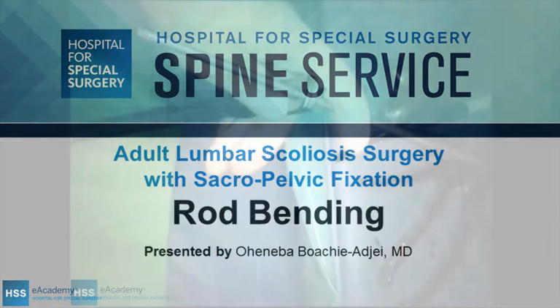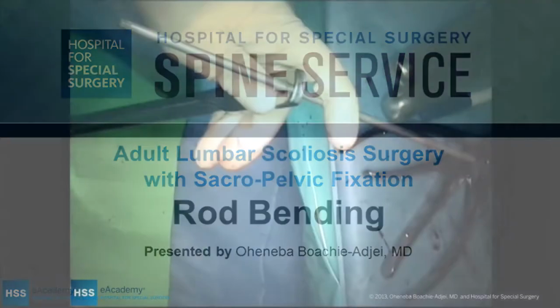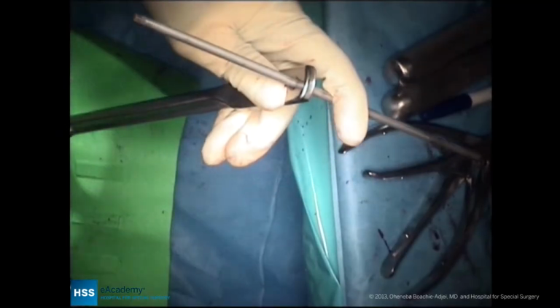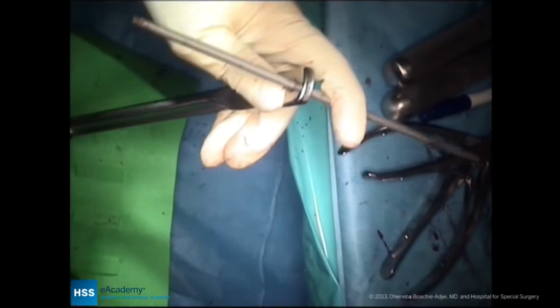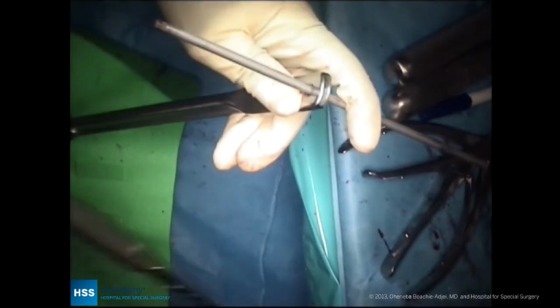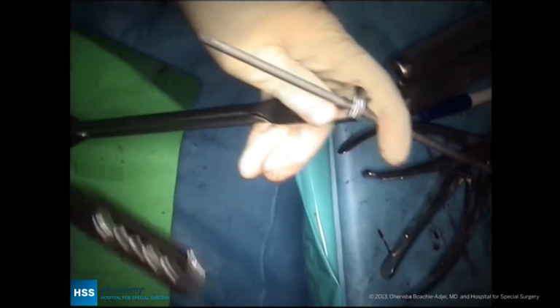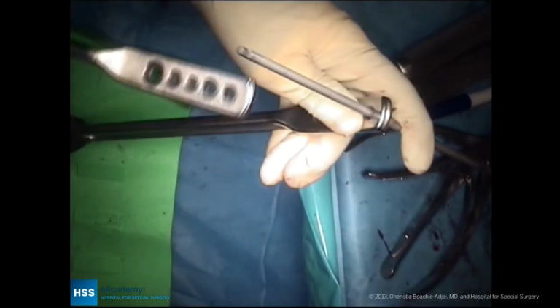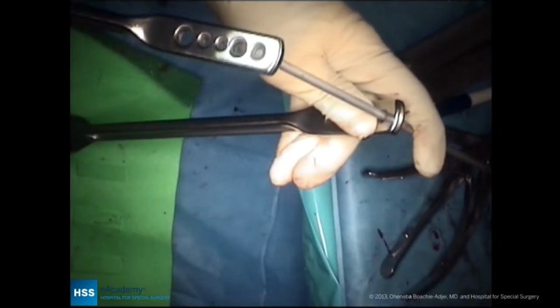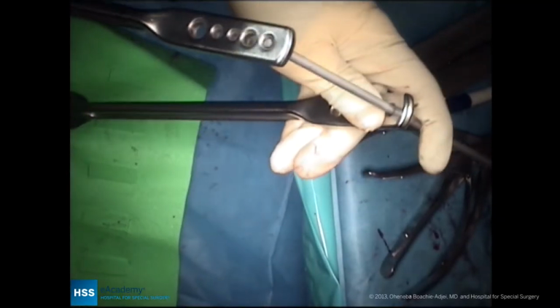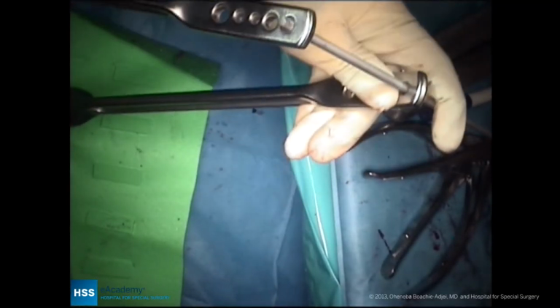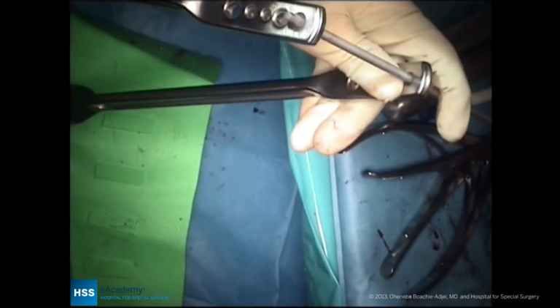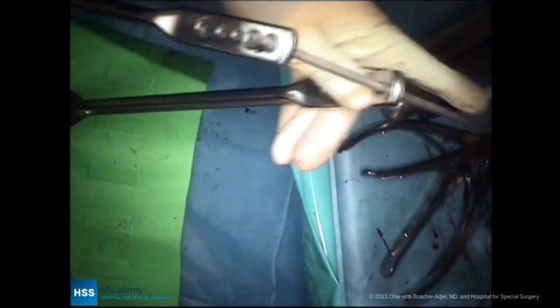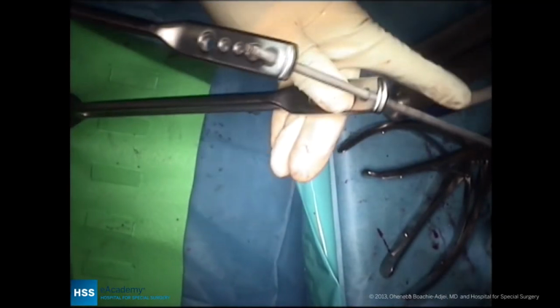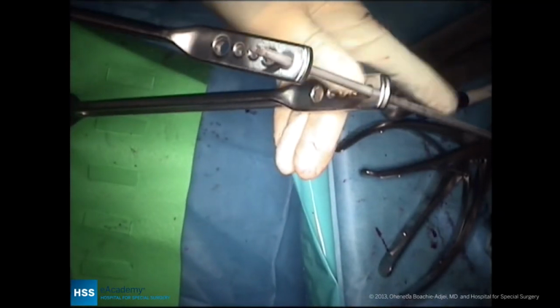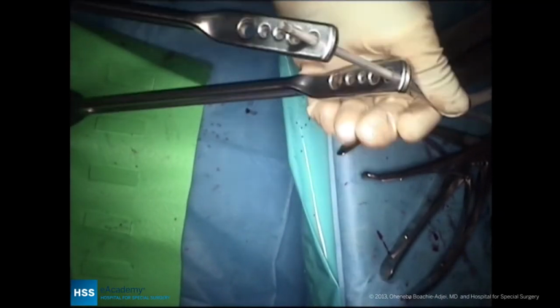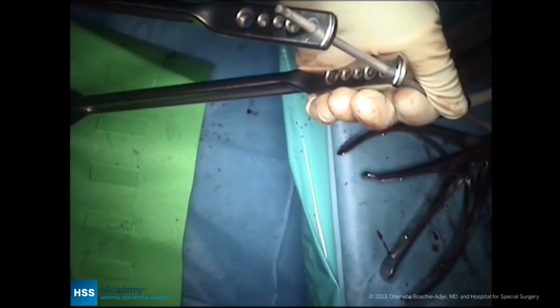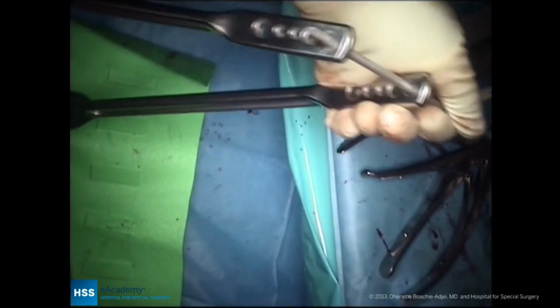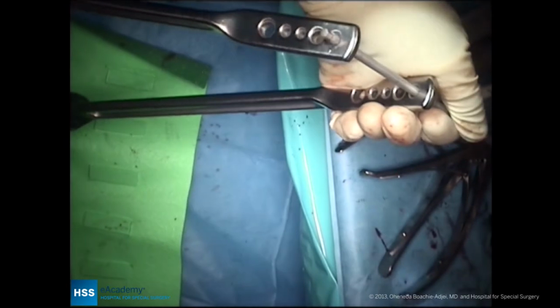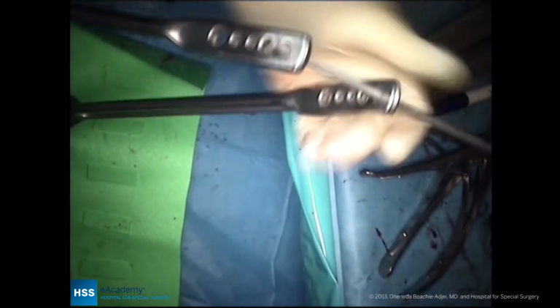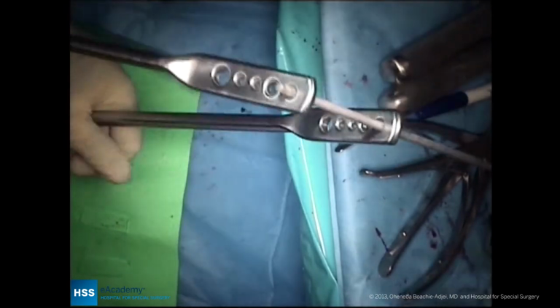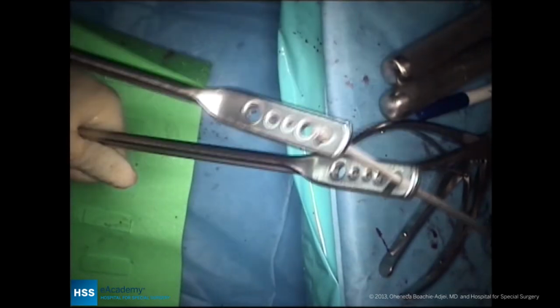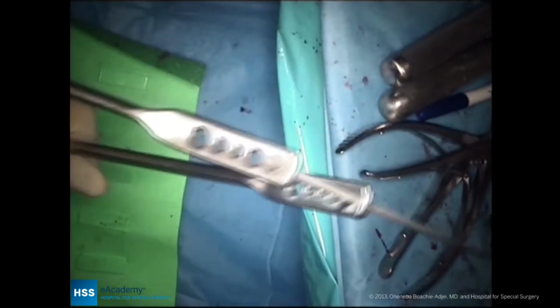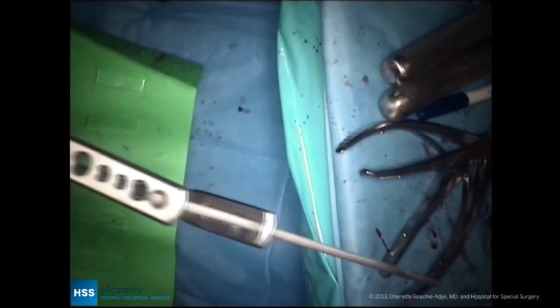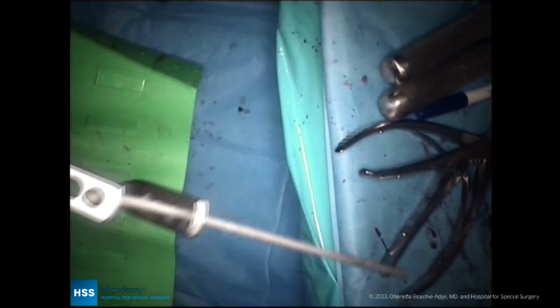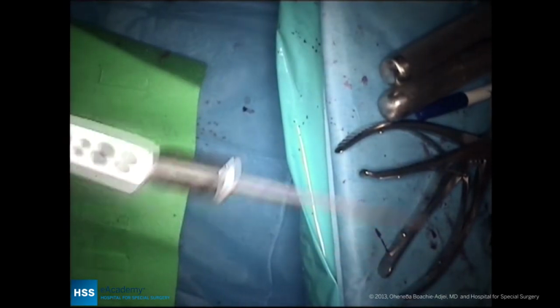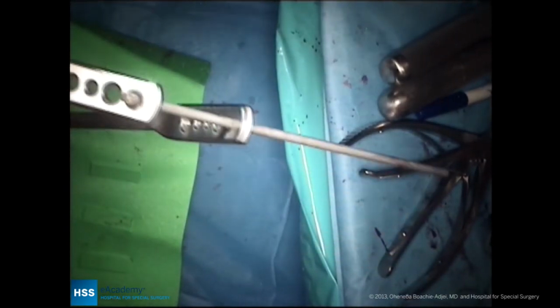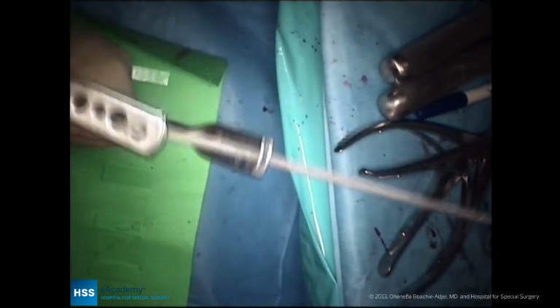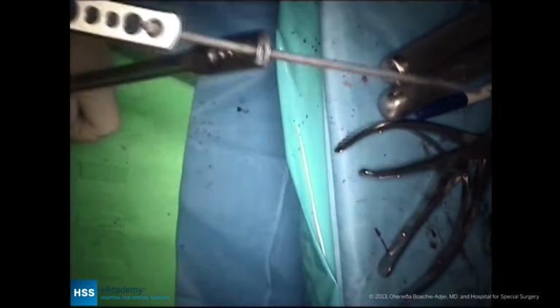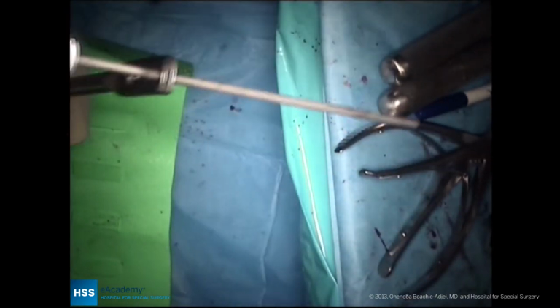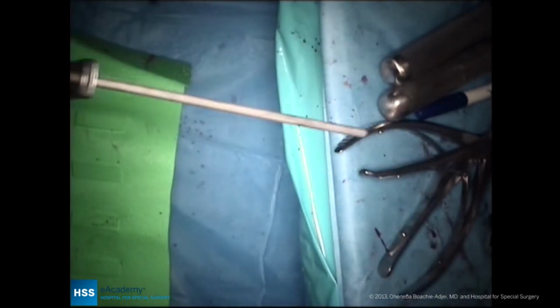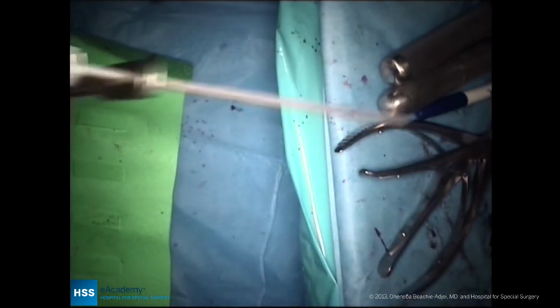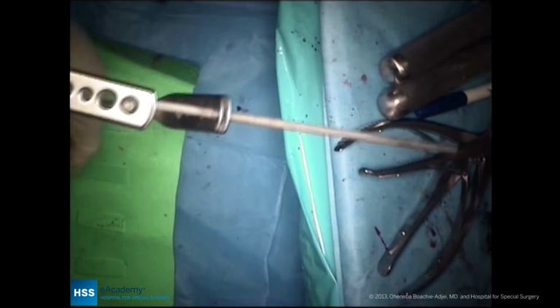The rod bending is now being done. We're using the regular 5-5 cobalt-chrome rod for the concavity, and on the convexity we'll use again a 5-5 cobalt-chrome rod.